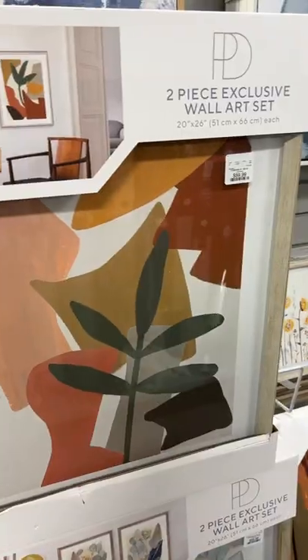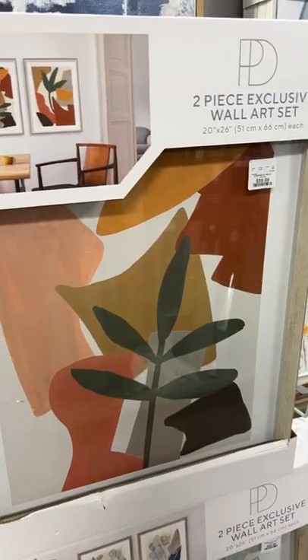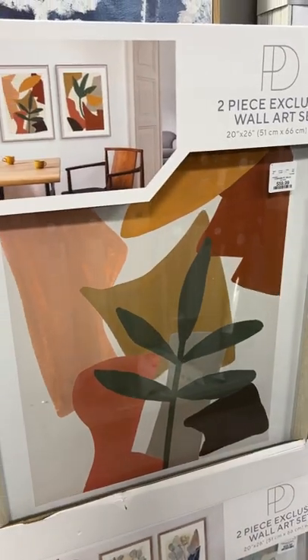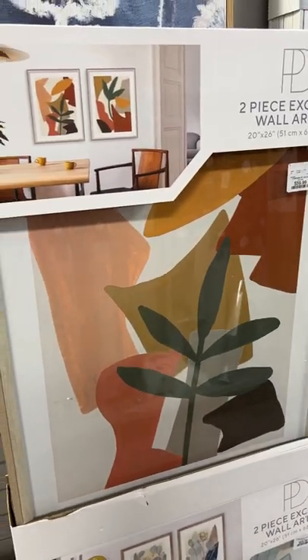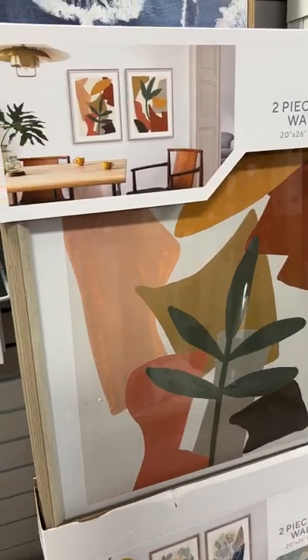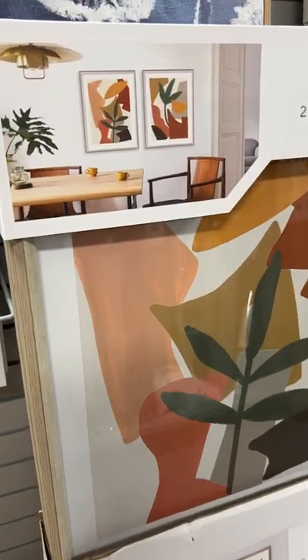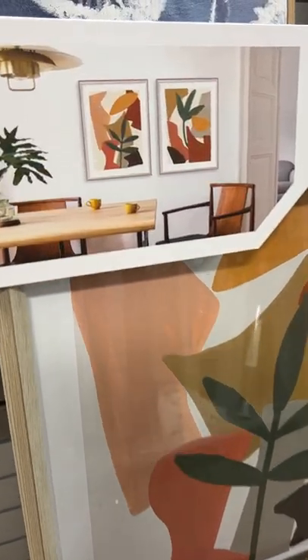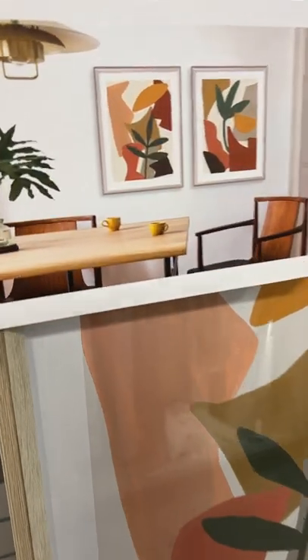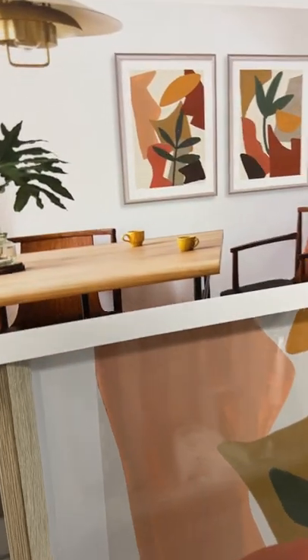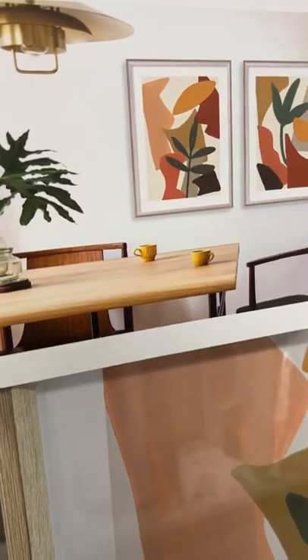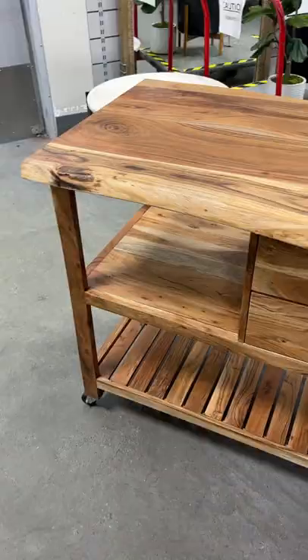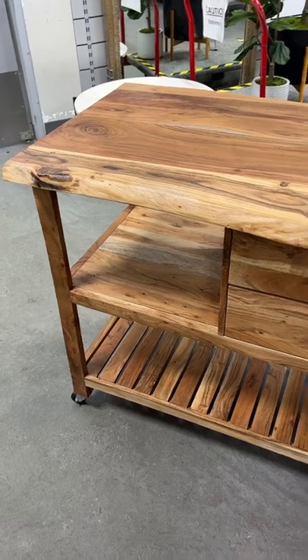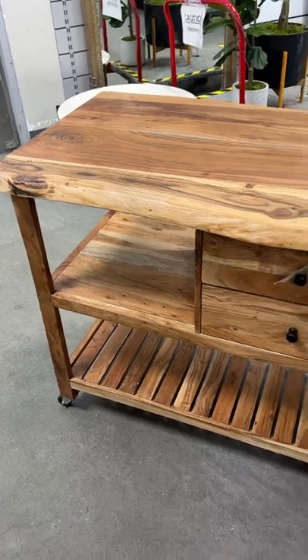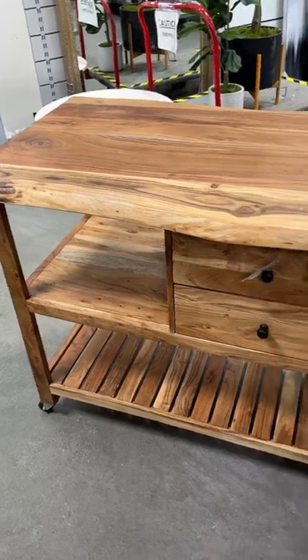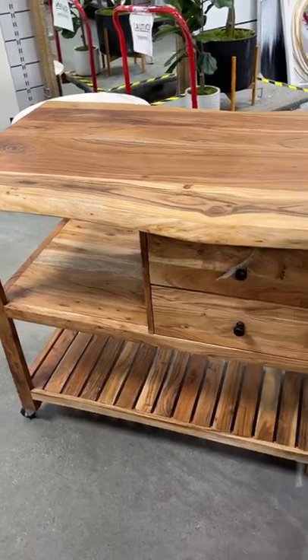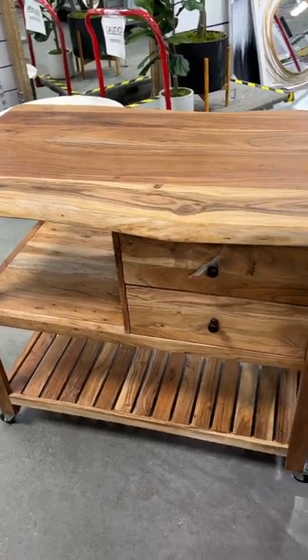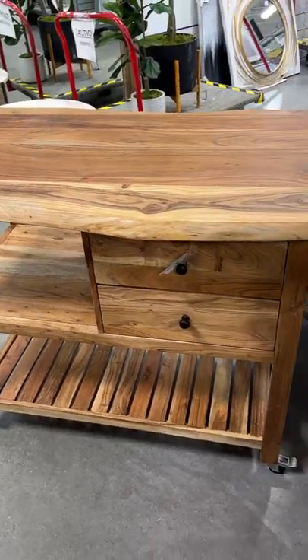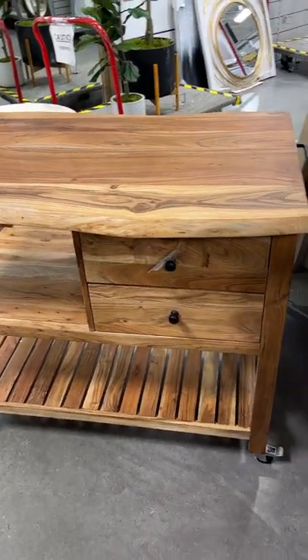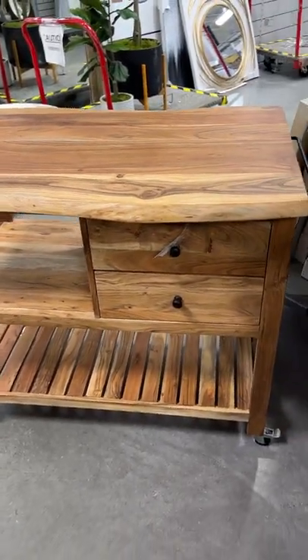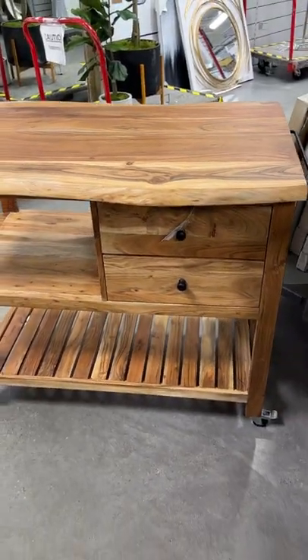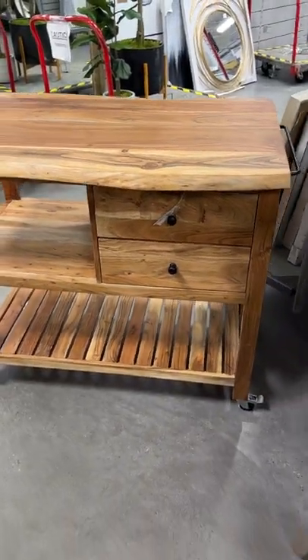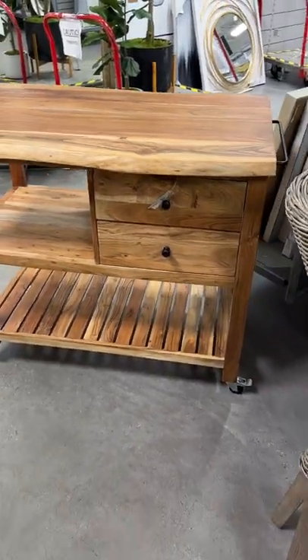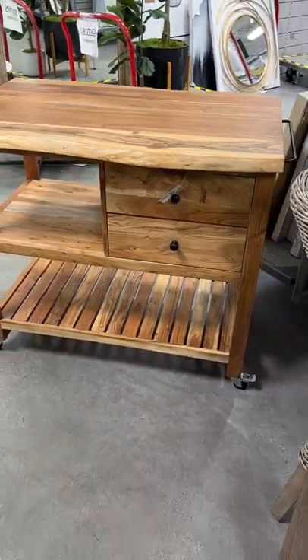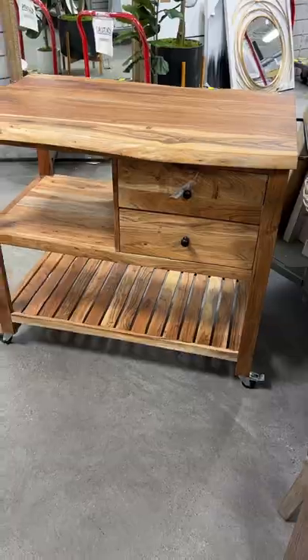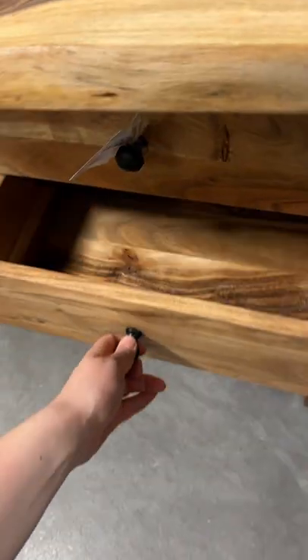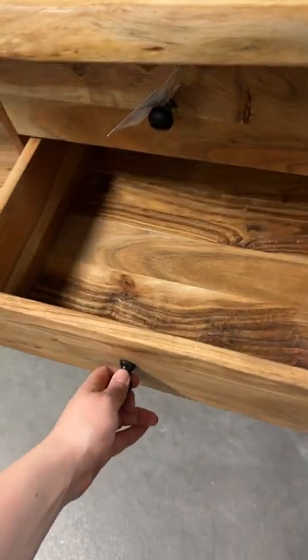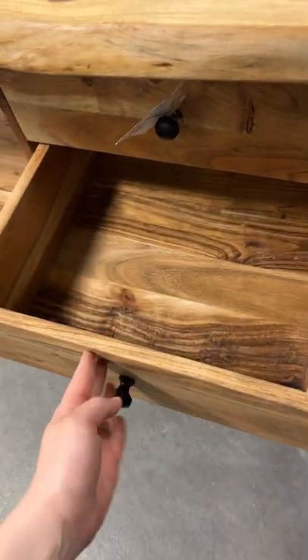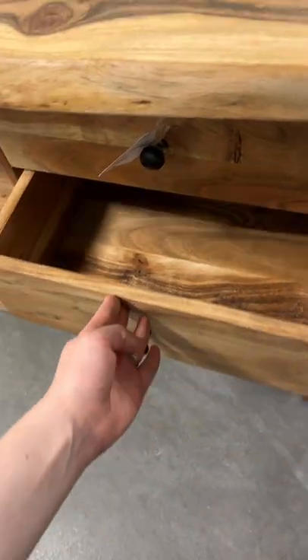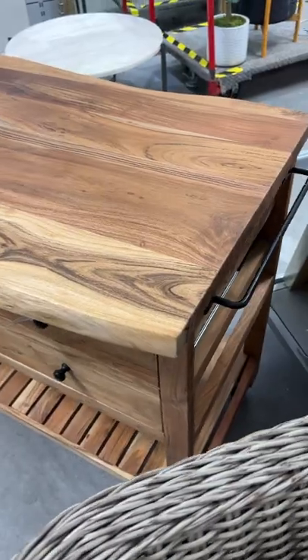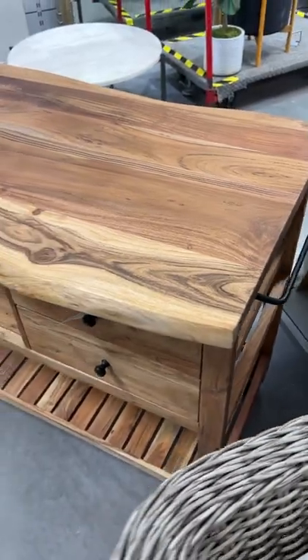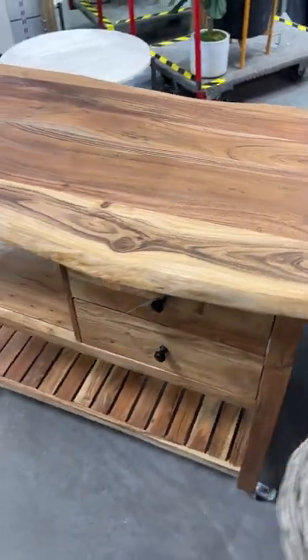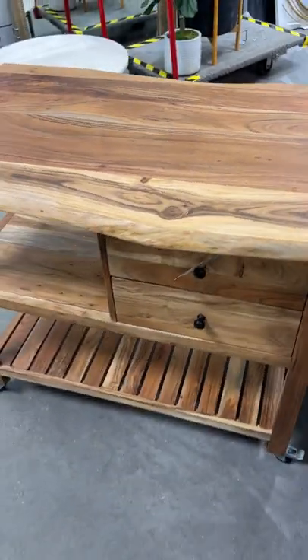They had lots of art to choose from, and I liked this two pack of framed colorful prints. Then I ran into this really nice quality, beefy wooden island cart that came on wheels, had lots of storage, and even a little bar on the side for hand towels.